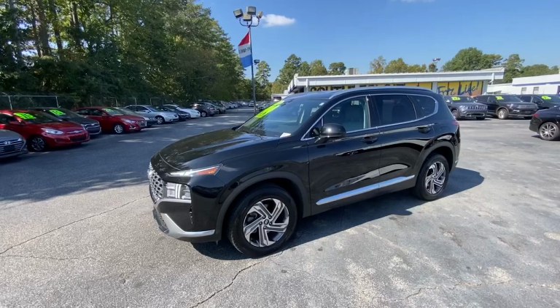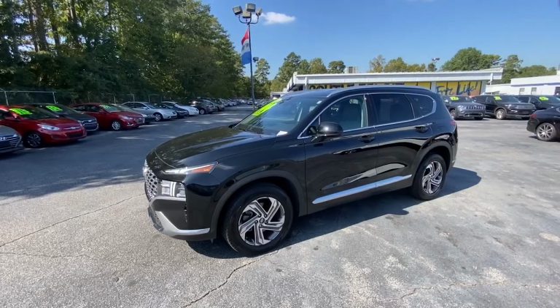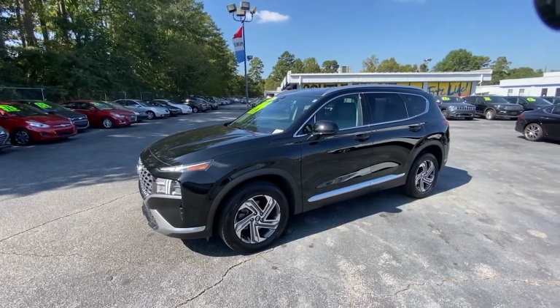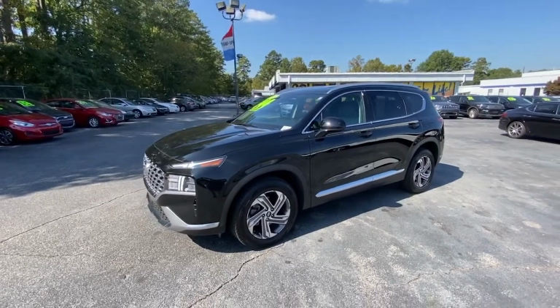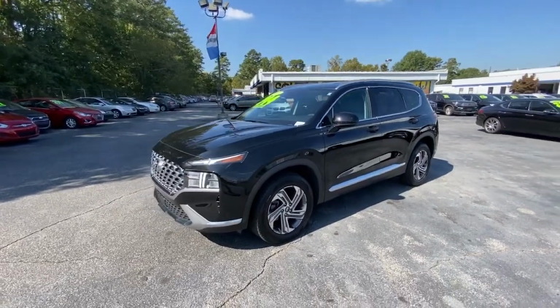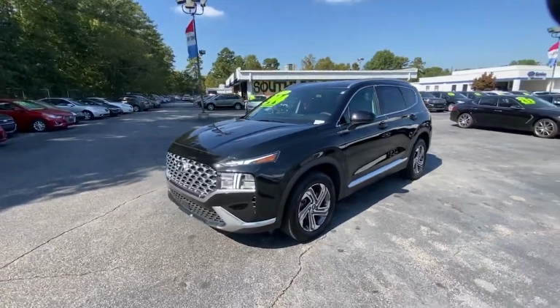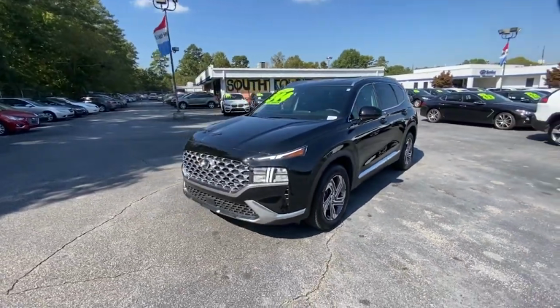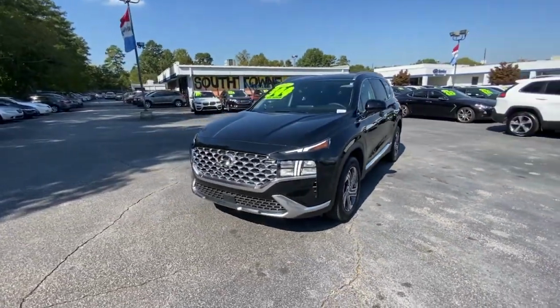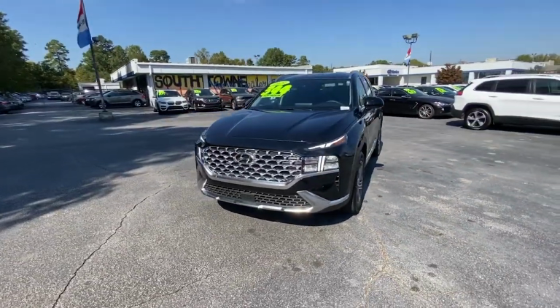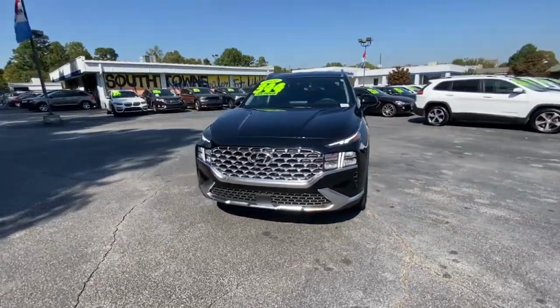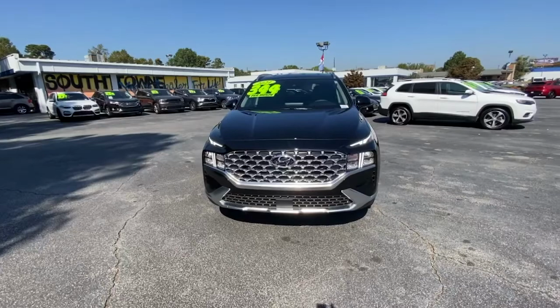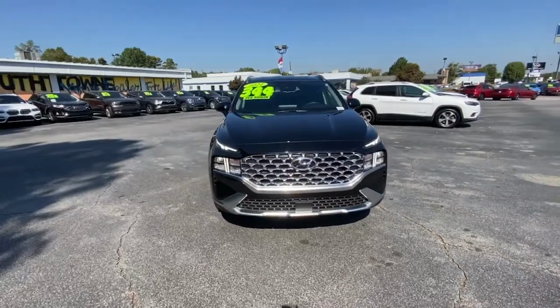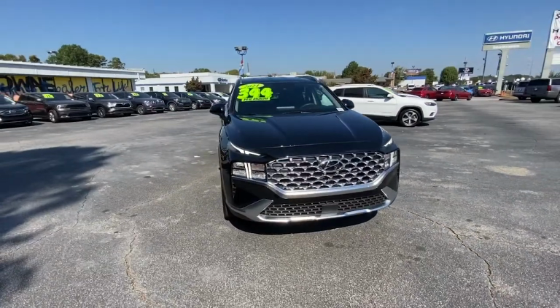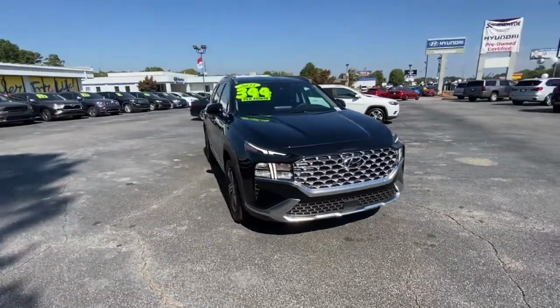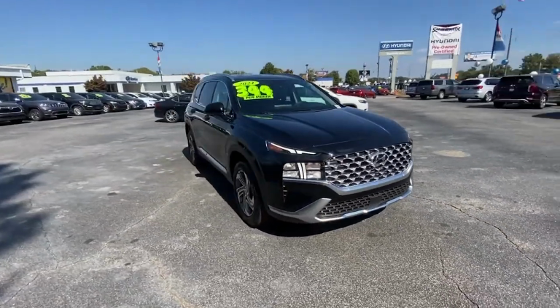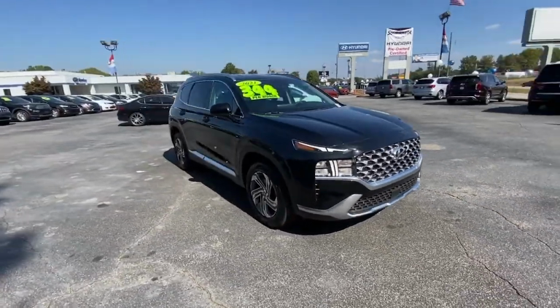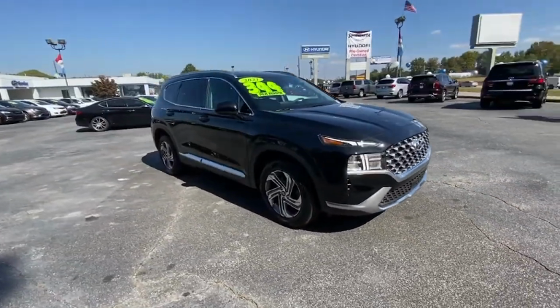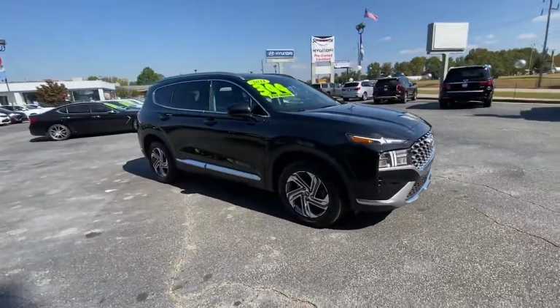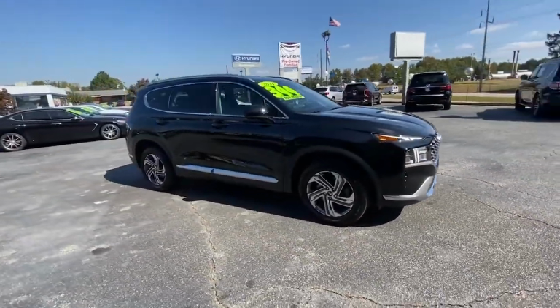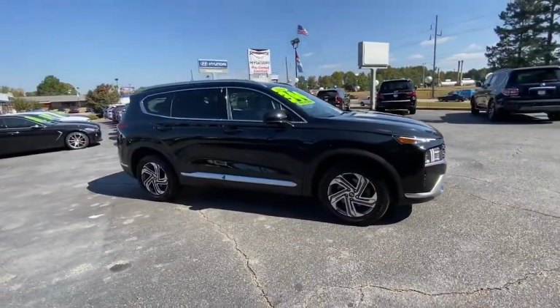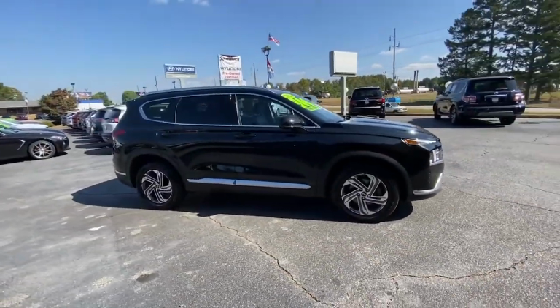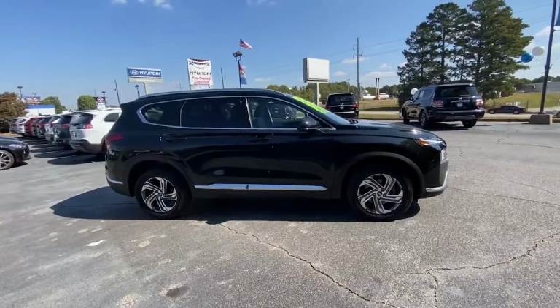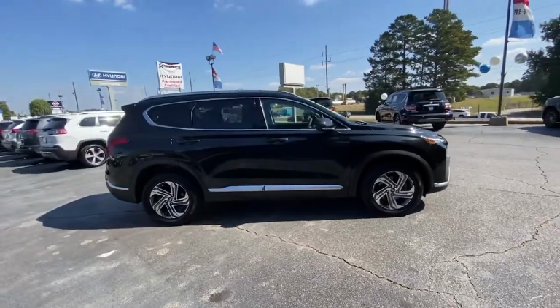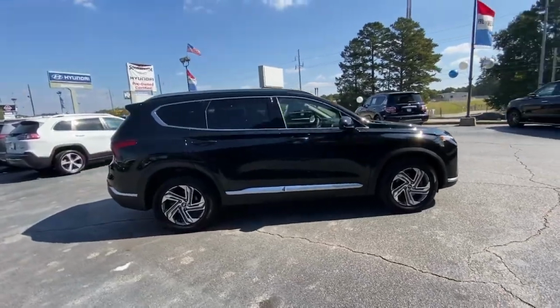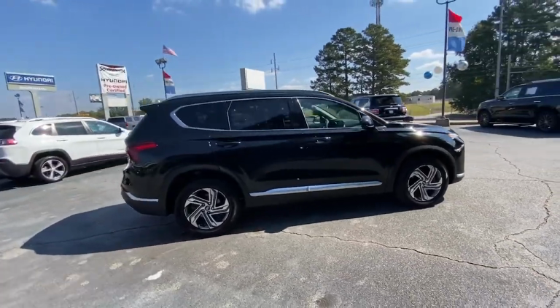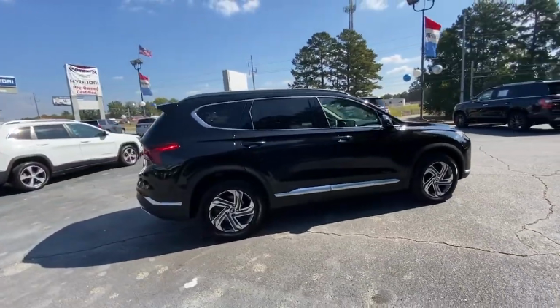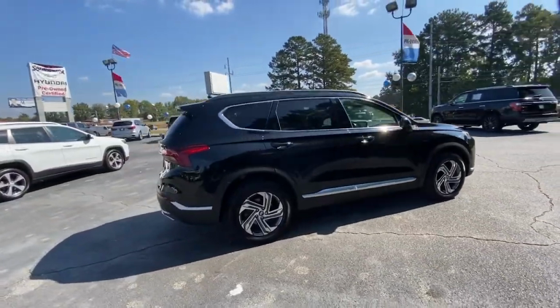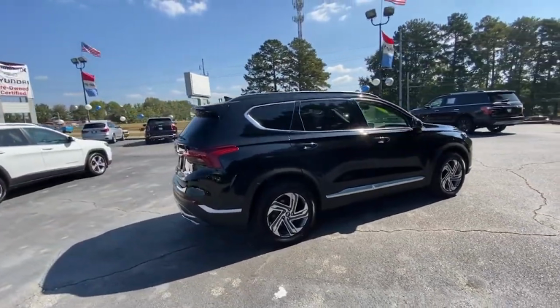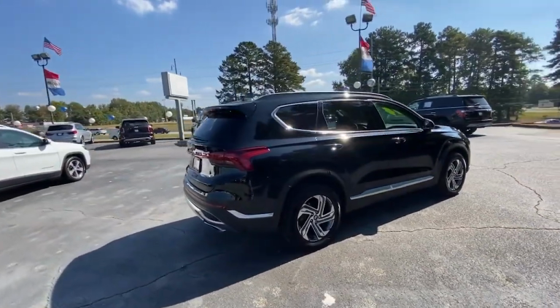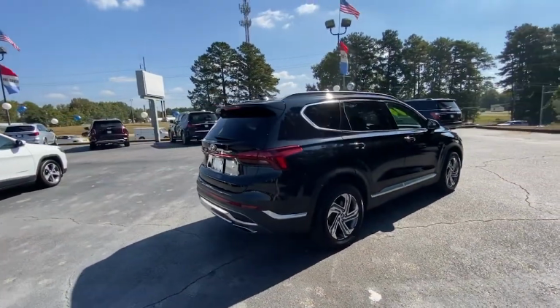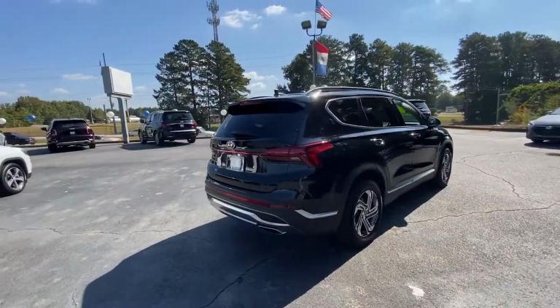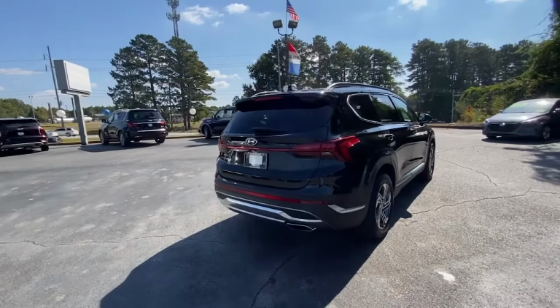Get a feel for the 2021 Hyundai Santa Fe. With less than 5,000 miles on the odometer, this vehicle stands out from the rest. Handsome and versatile, this Santa Fe brings ease and comfort to your busy lifestyle.